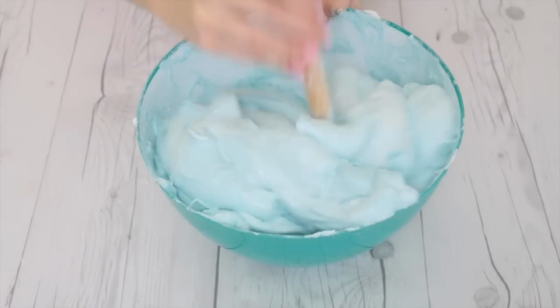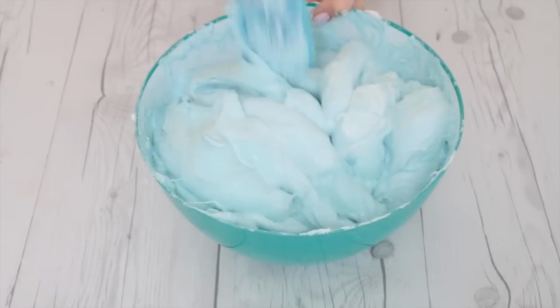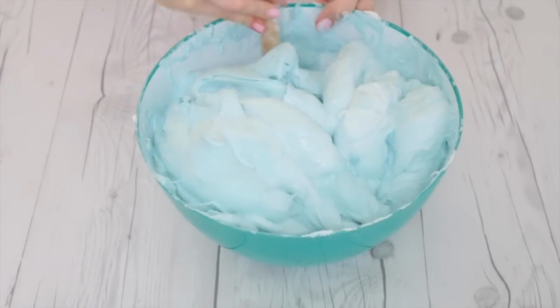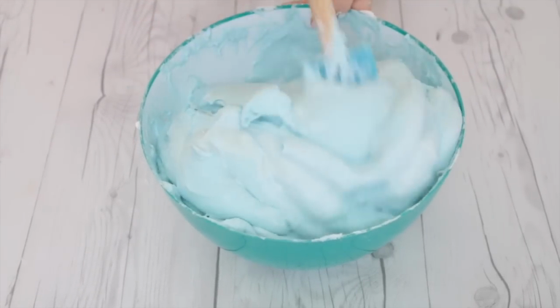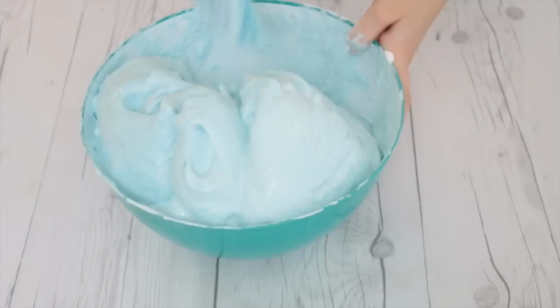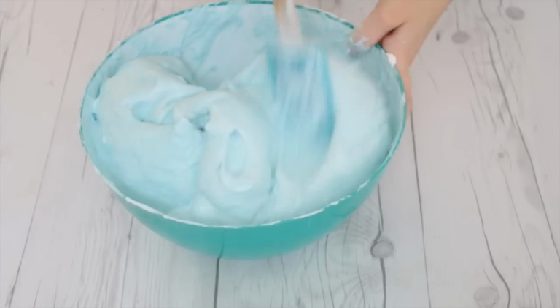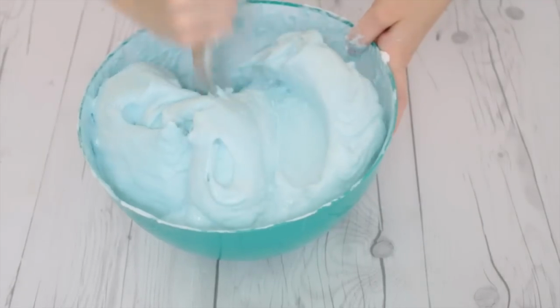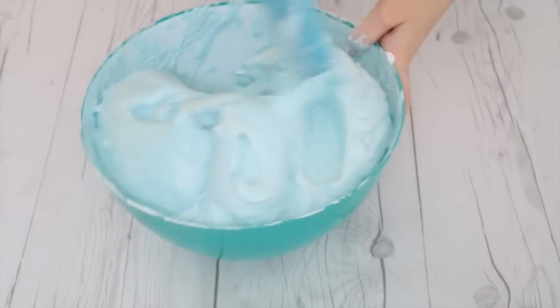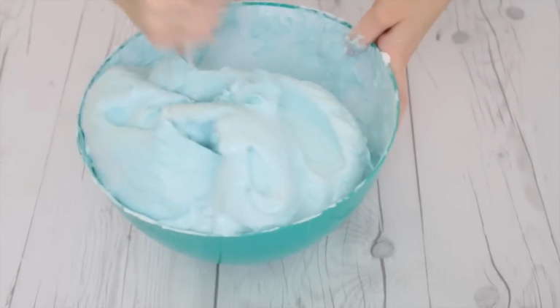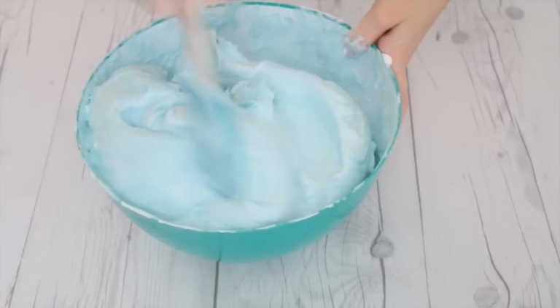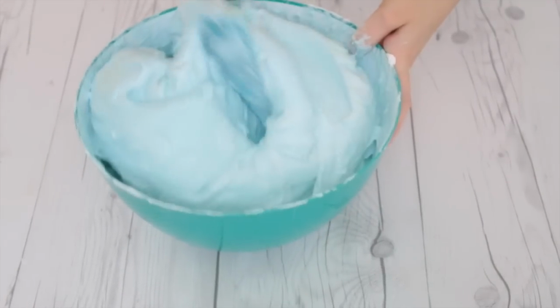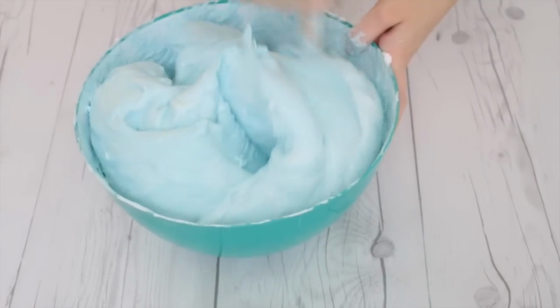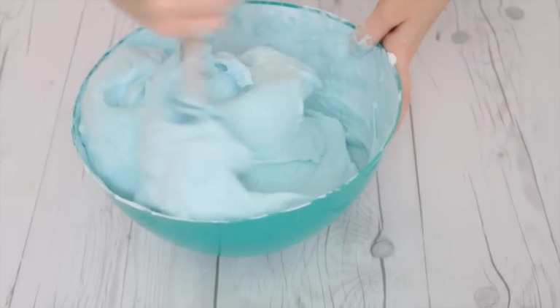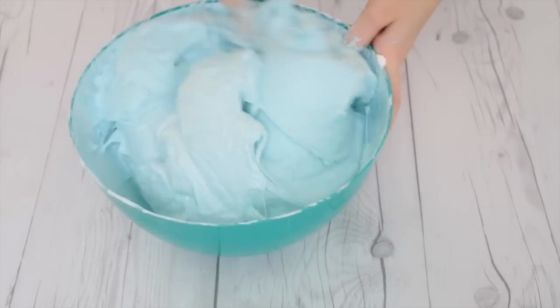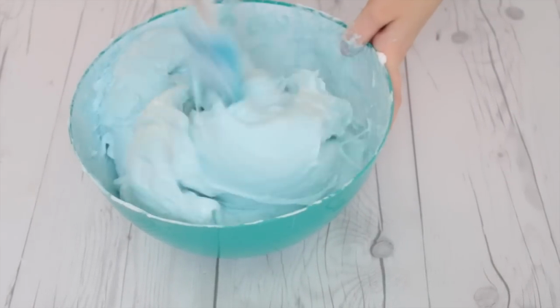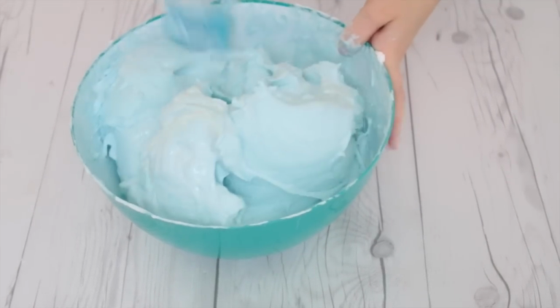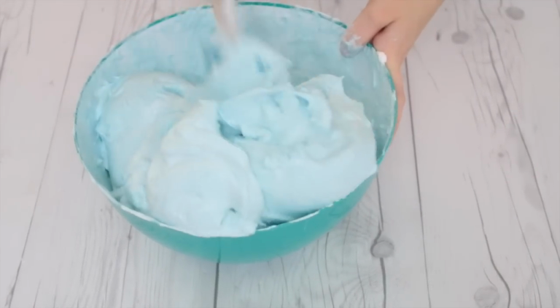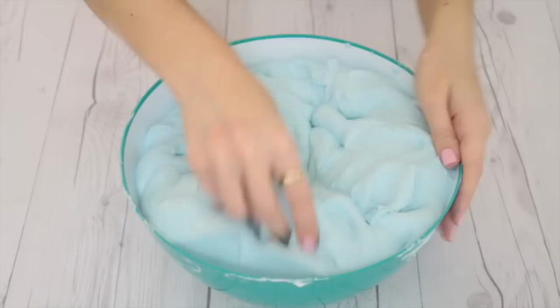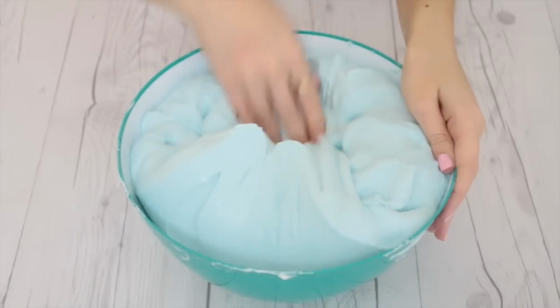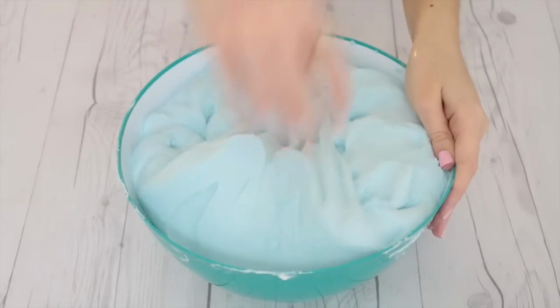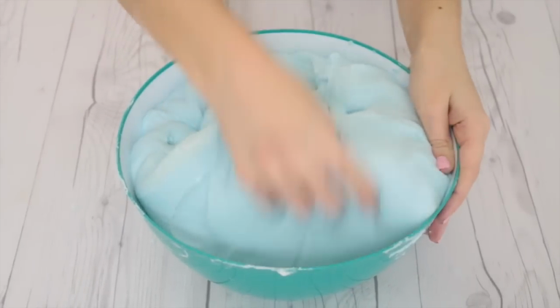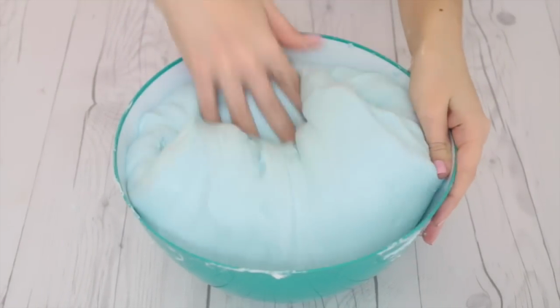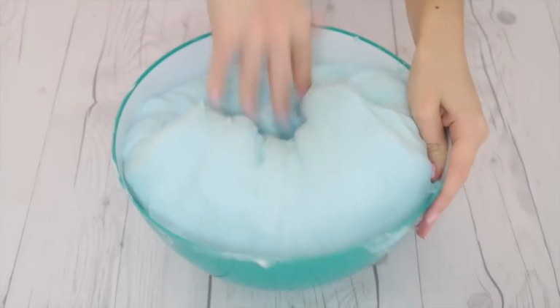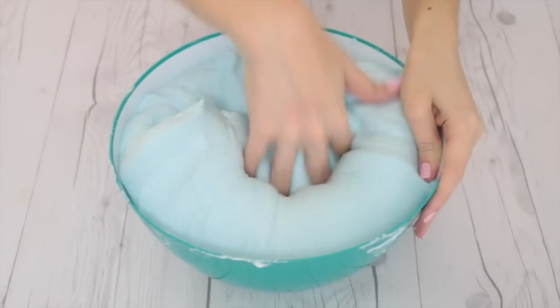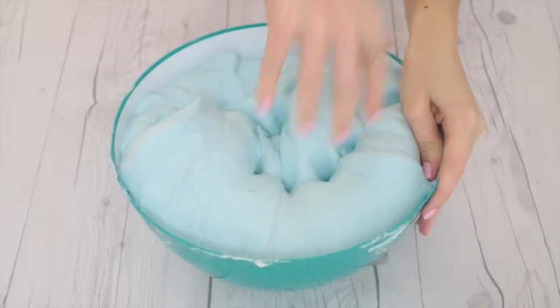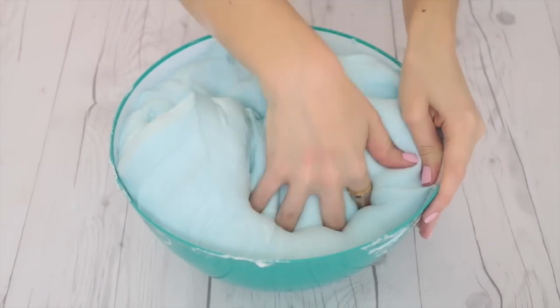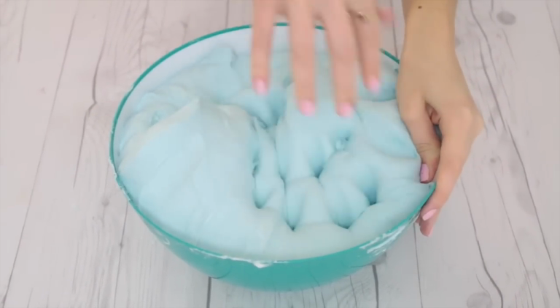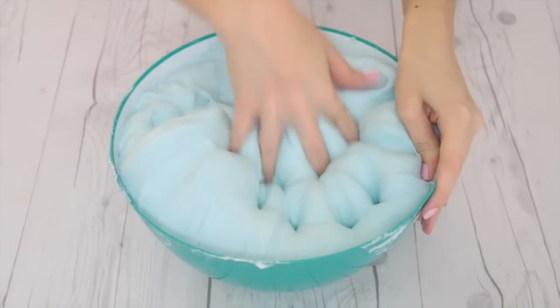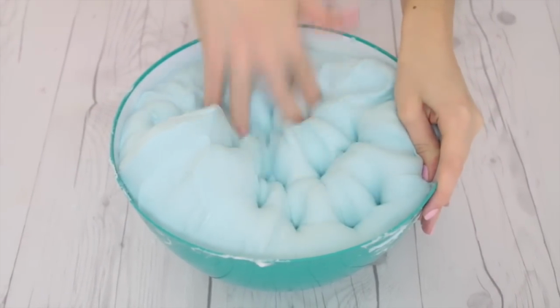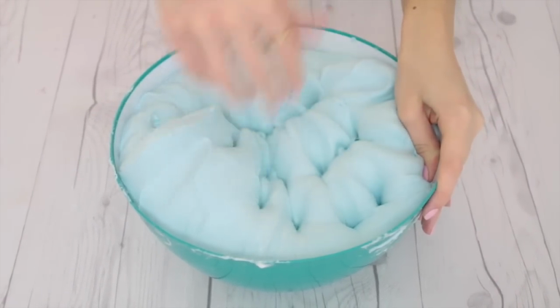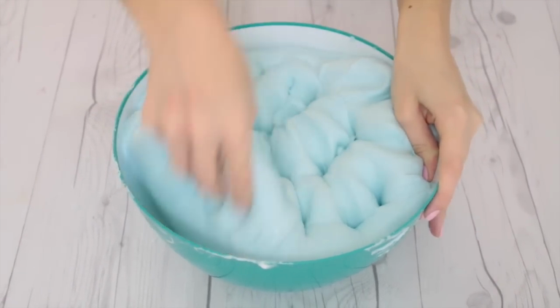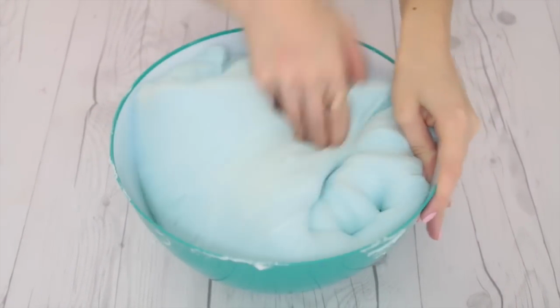Once you can kind of stick your fingers into the slime and it's not going to just stick like glue all over your fingers, then you're starting to get in the right direction, and then you can go ahead and start kneading it and working the slime together.